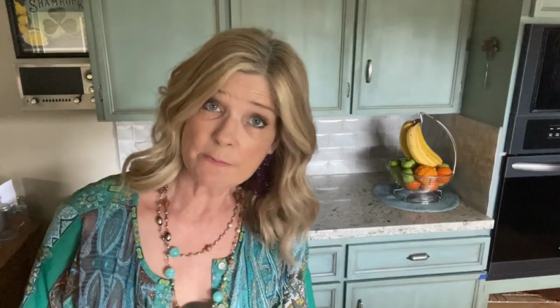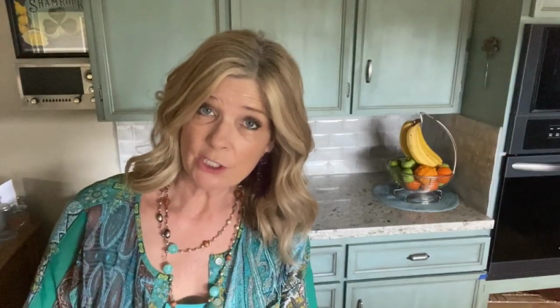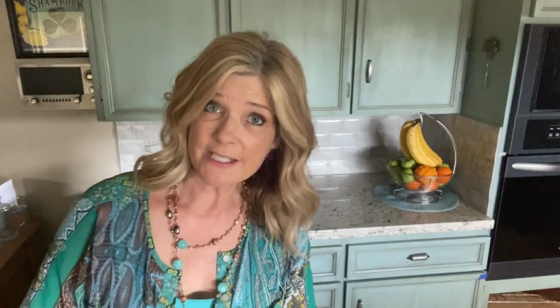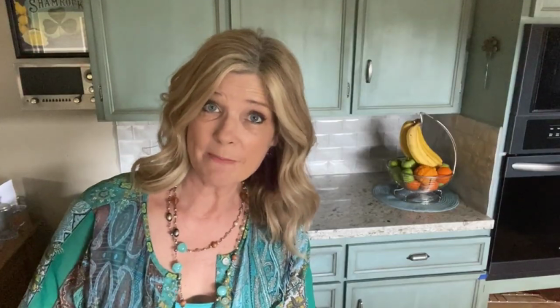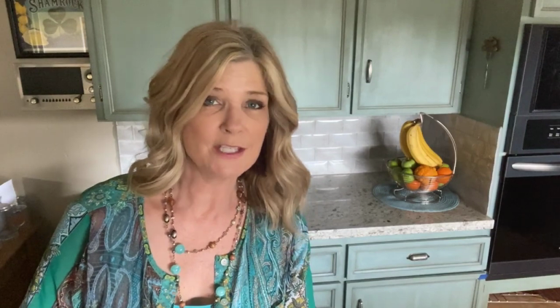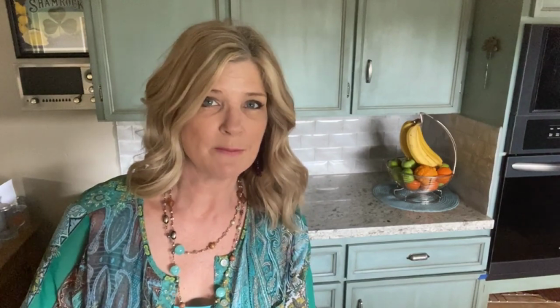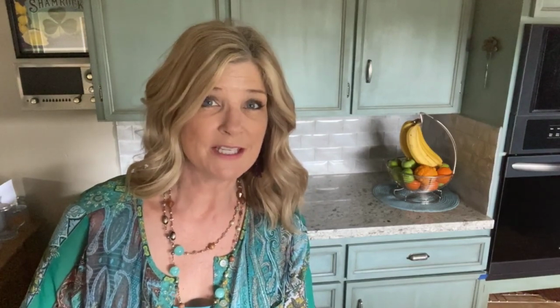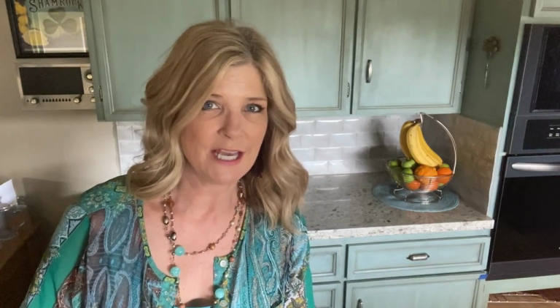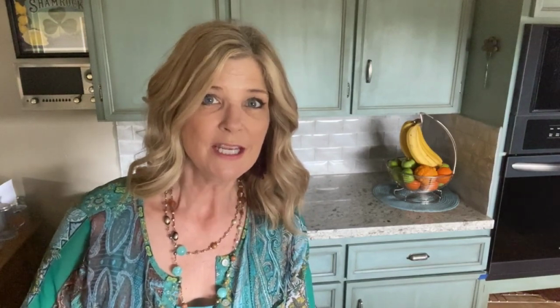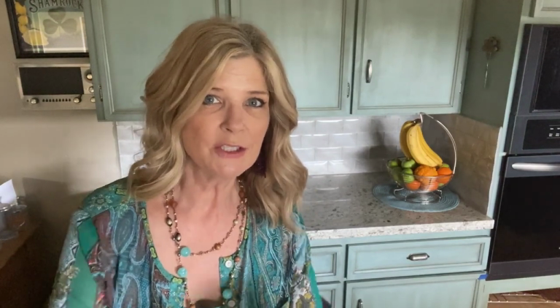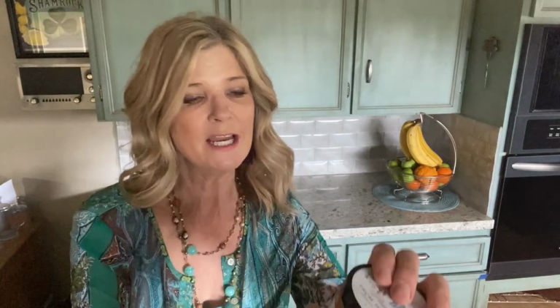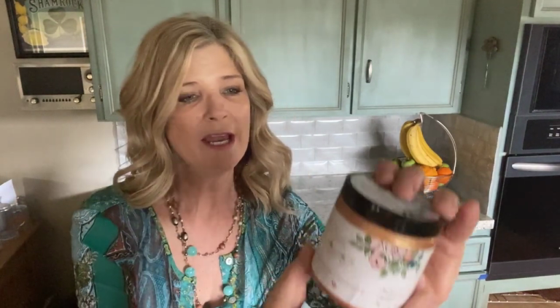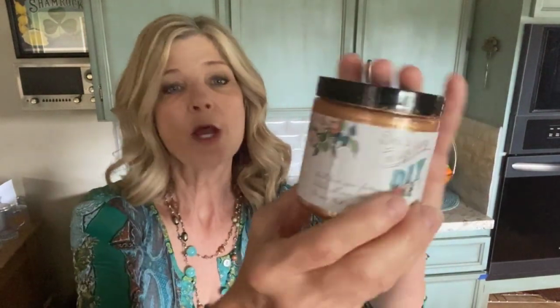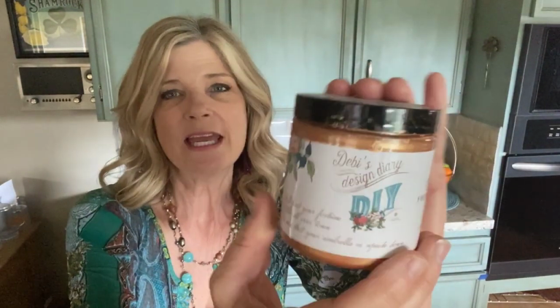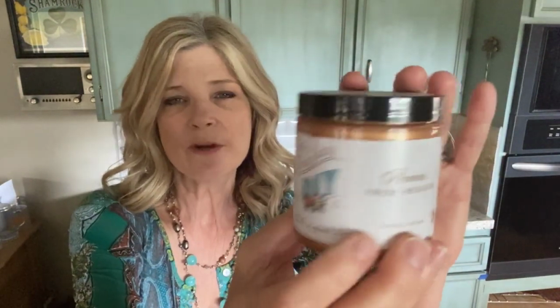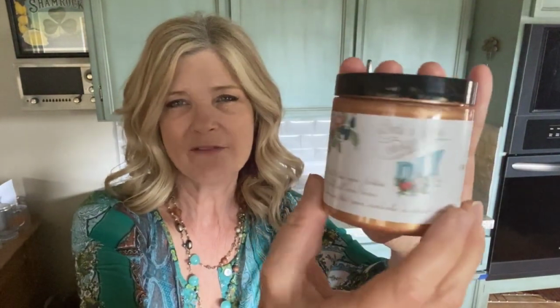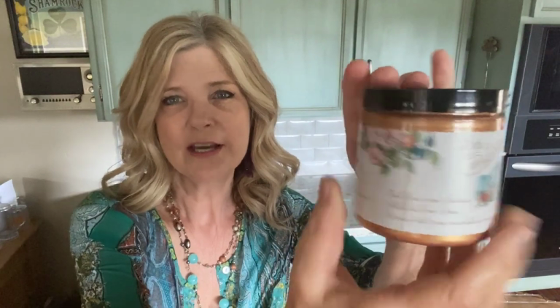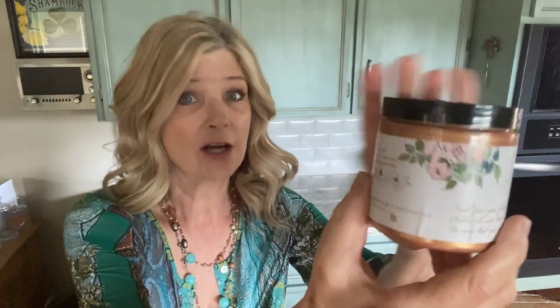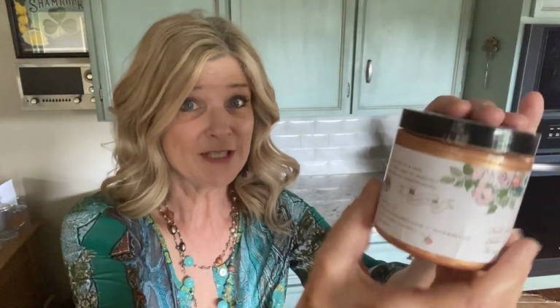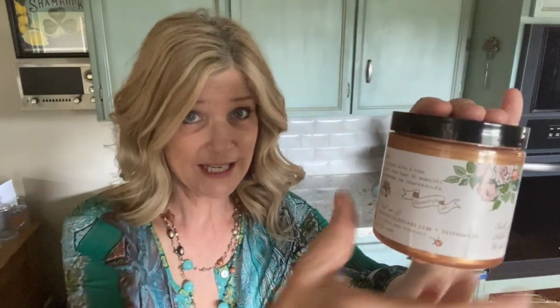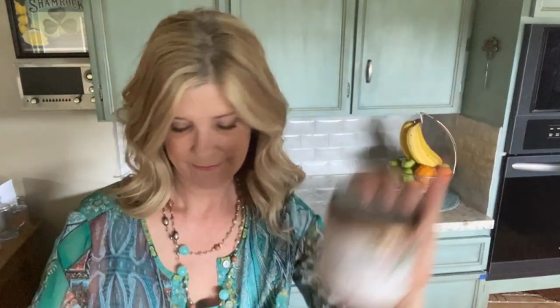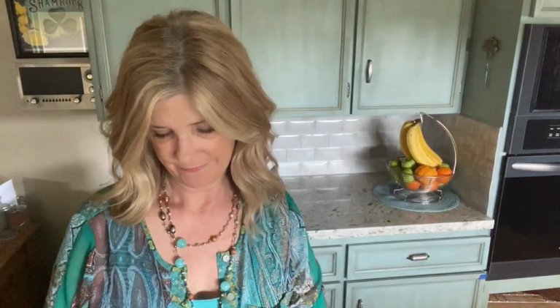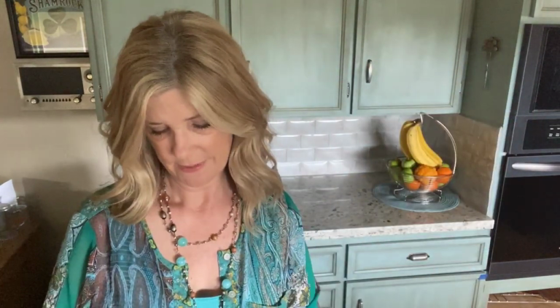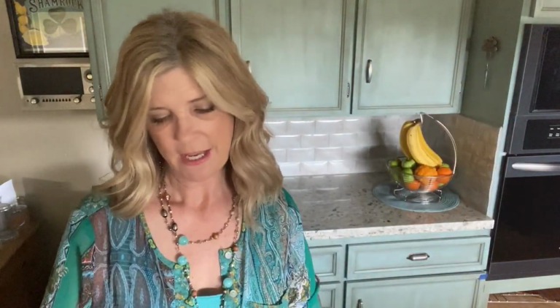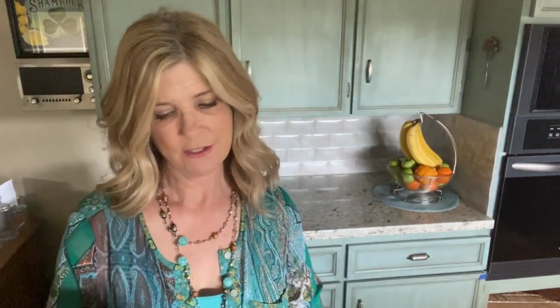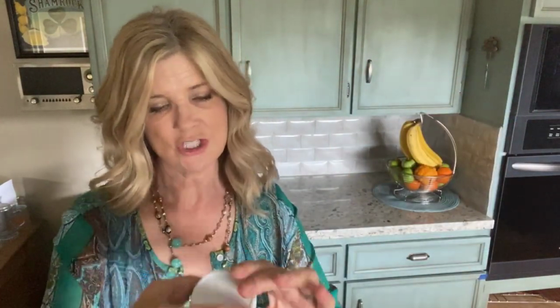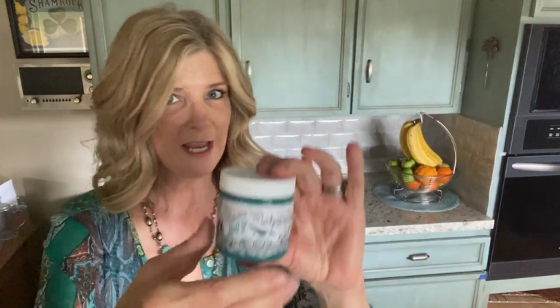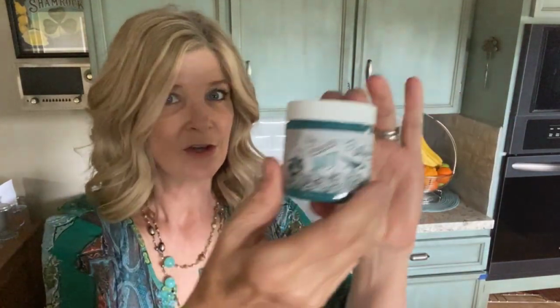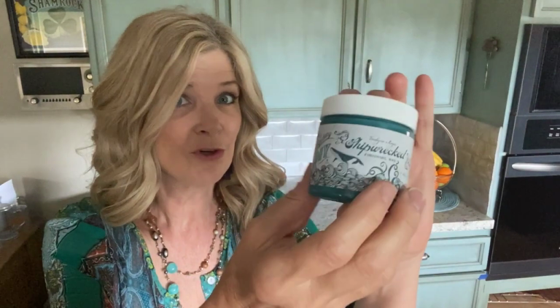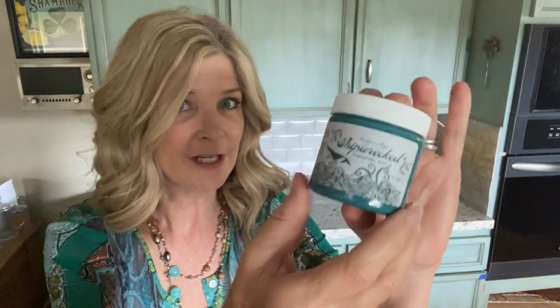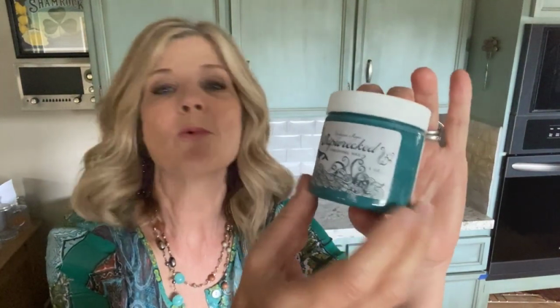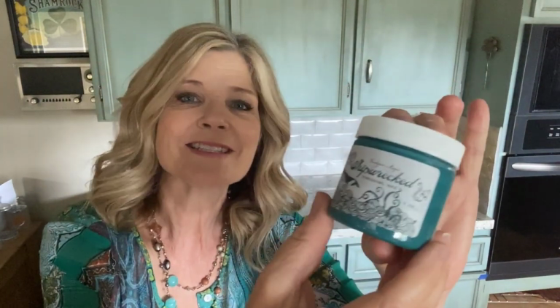The special ingredients to make this recipe a success include DIY's Pennies from Heaven, Copper Patina, and the new Shipwrecked Vertigree Wax.